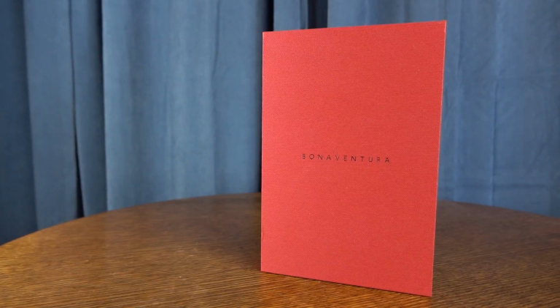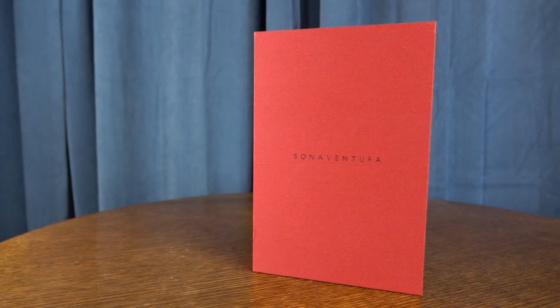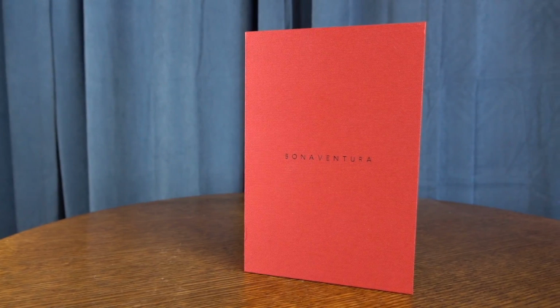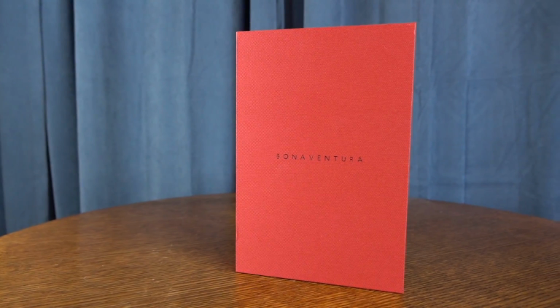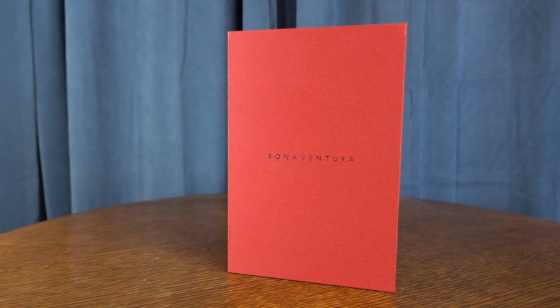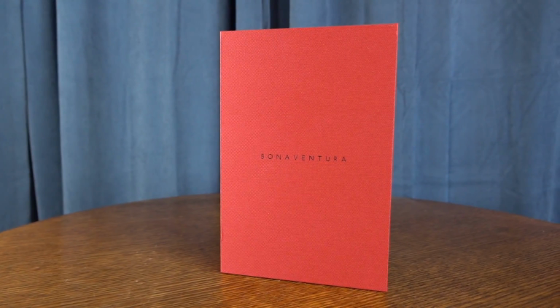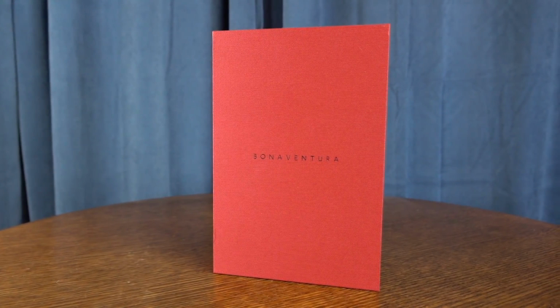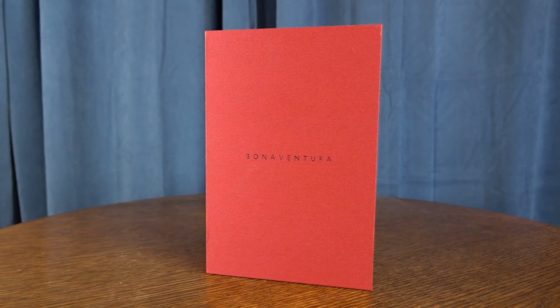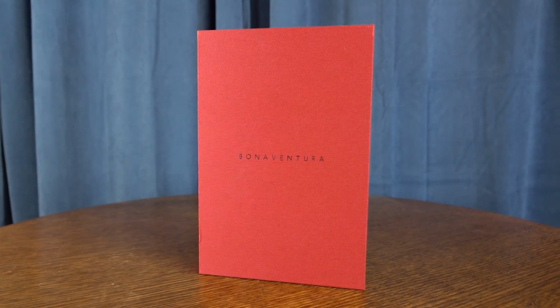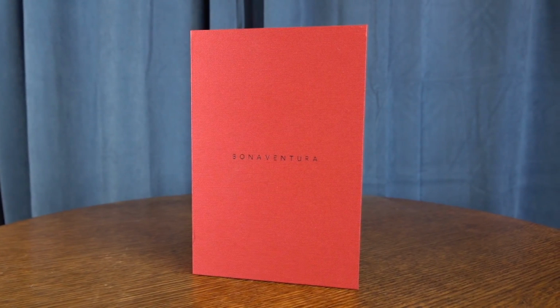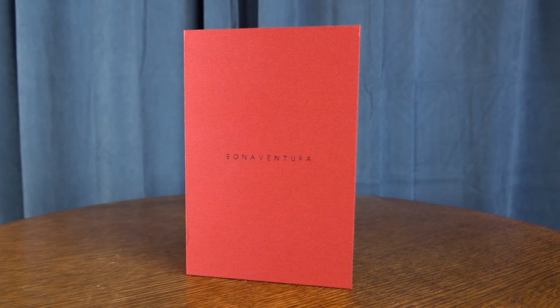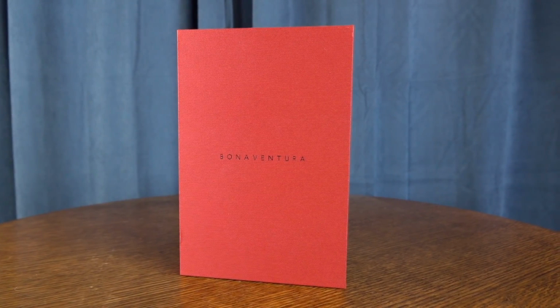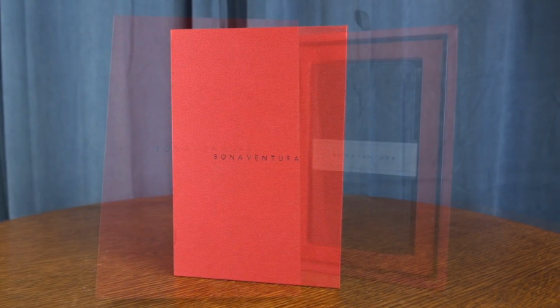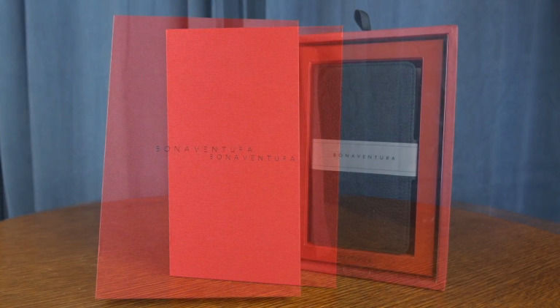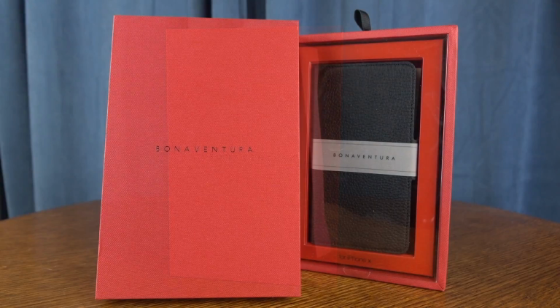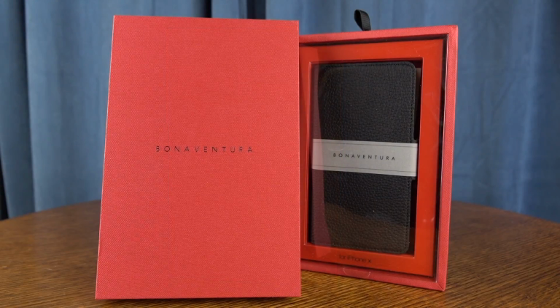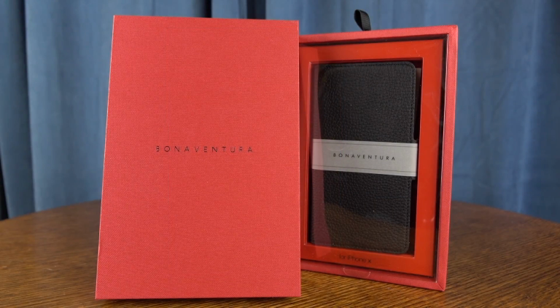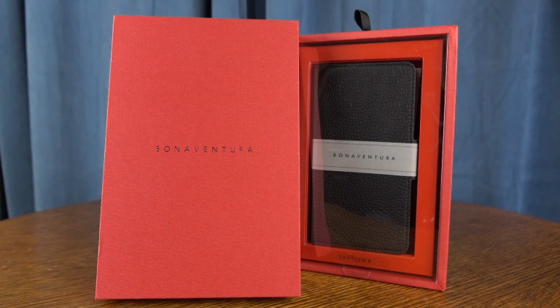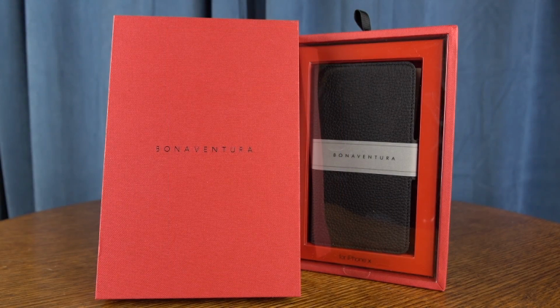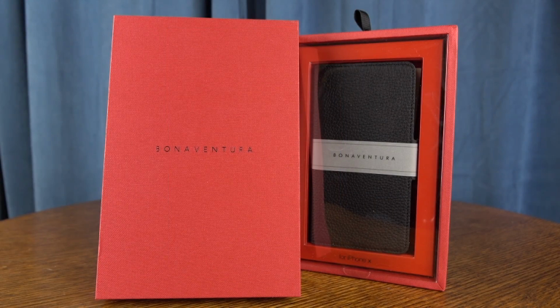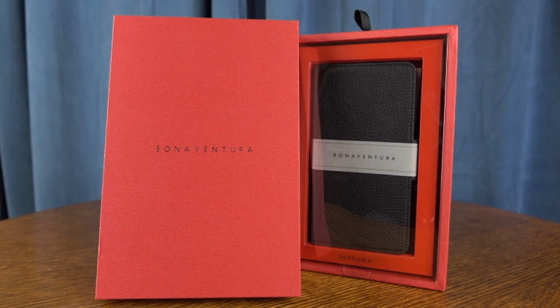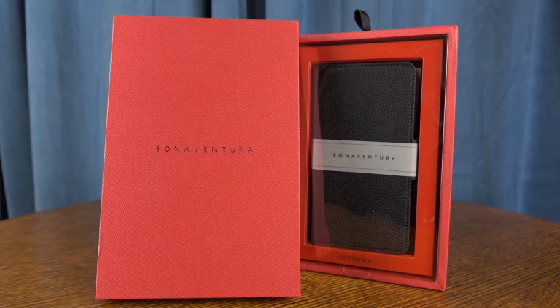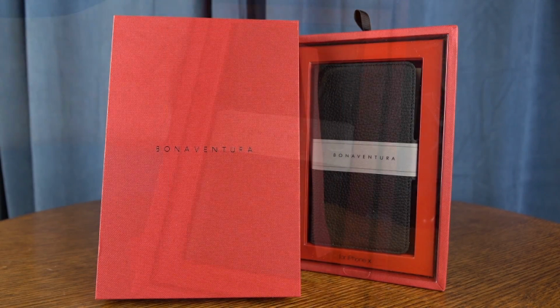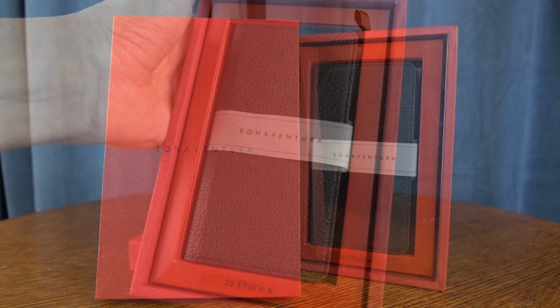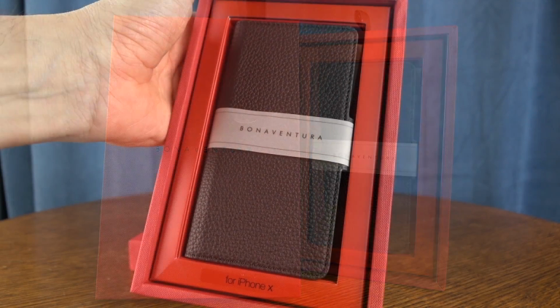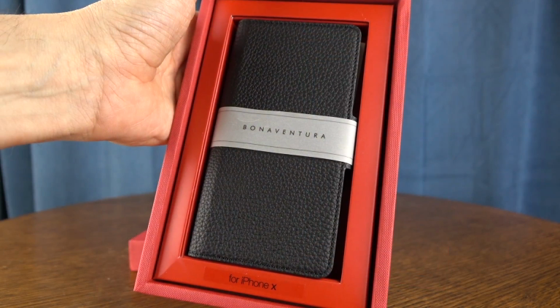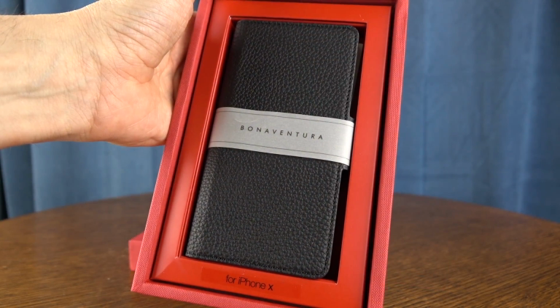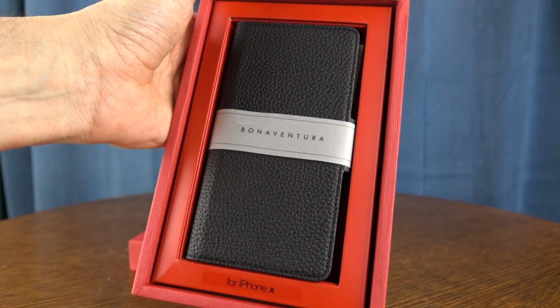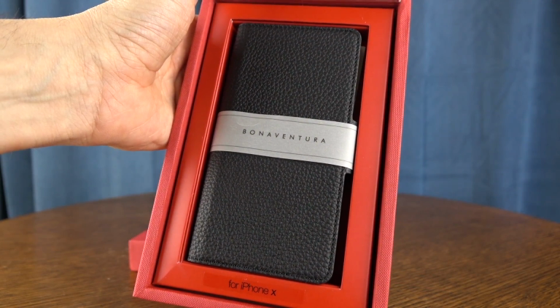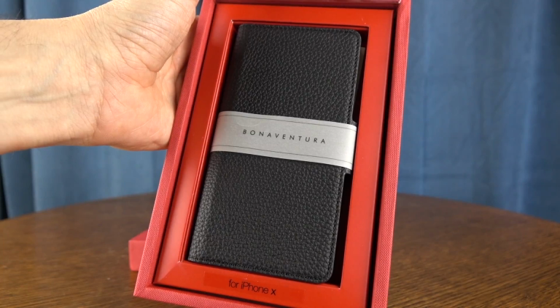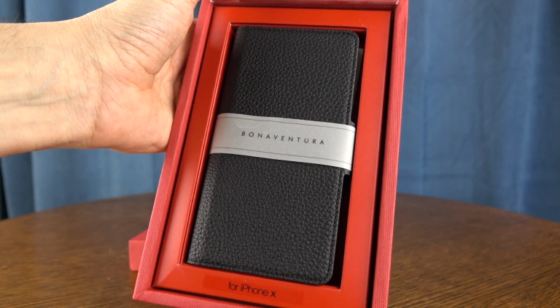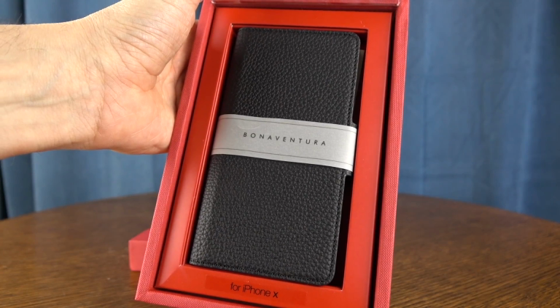Hey, what's going on? It's Rick here, and today I want to be showing you a luxury iPhone 10 case by Bonaventura. I say luxury because this is an all-grain leather case, and it comes in at about $119.